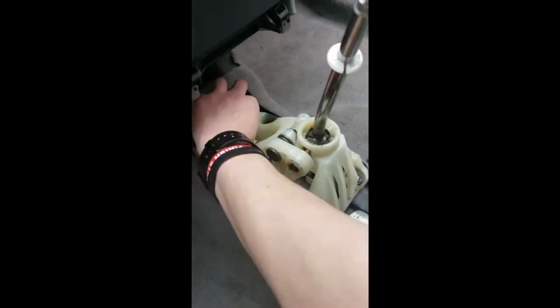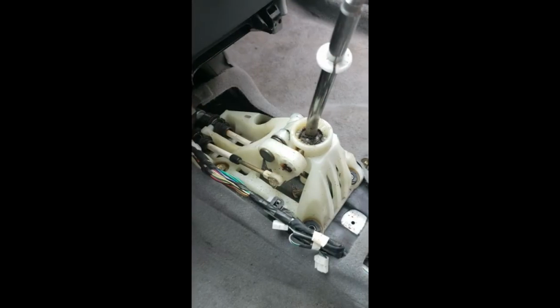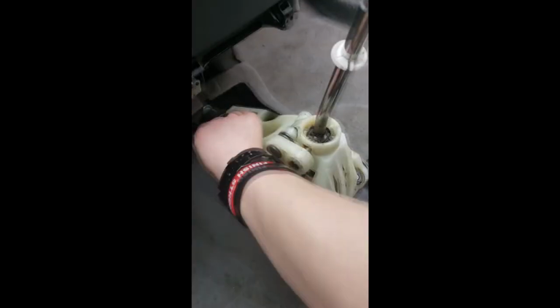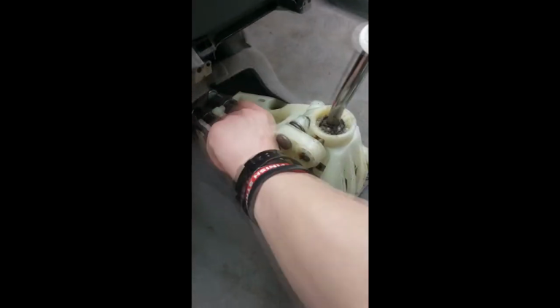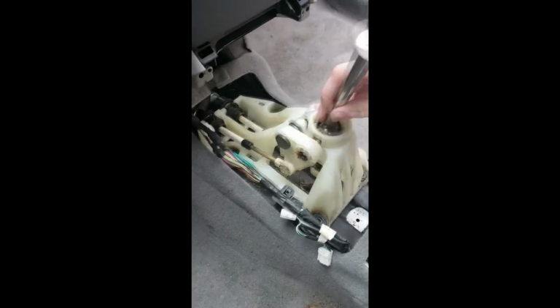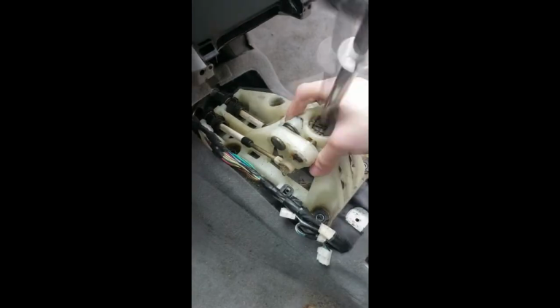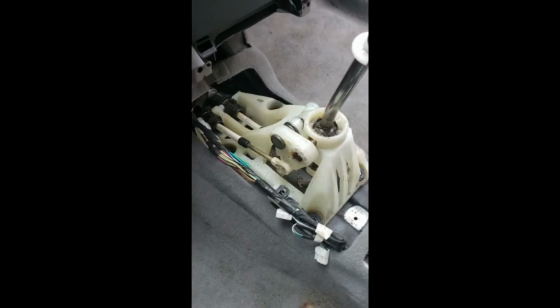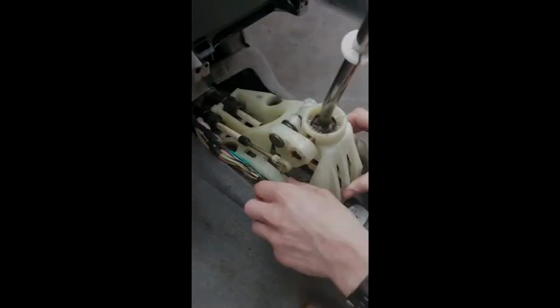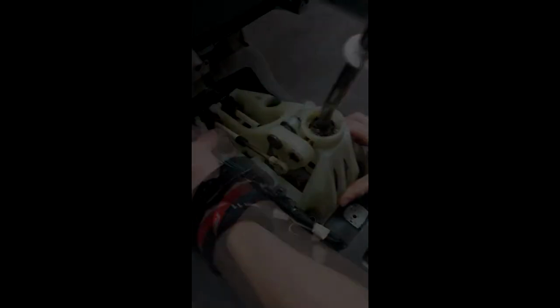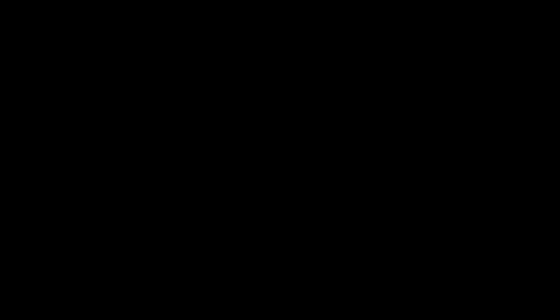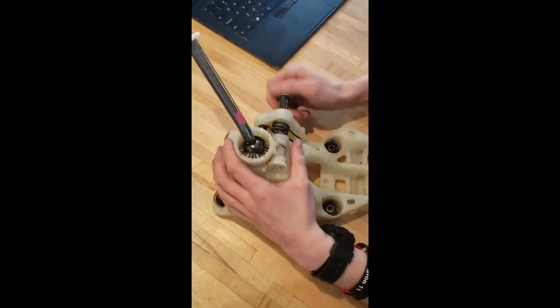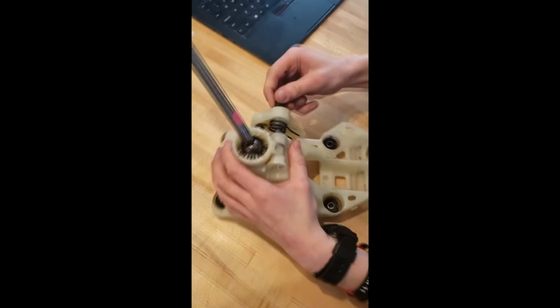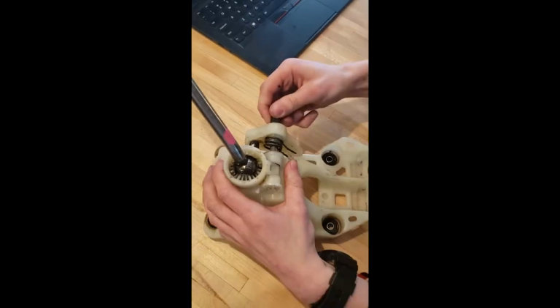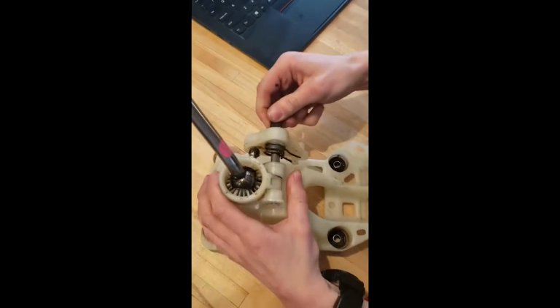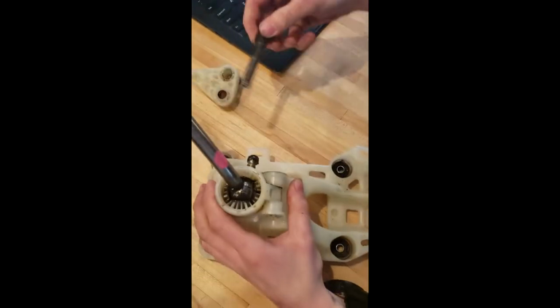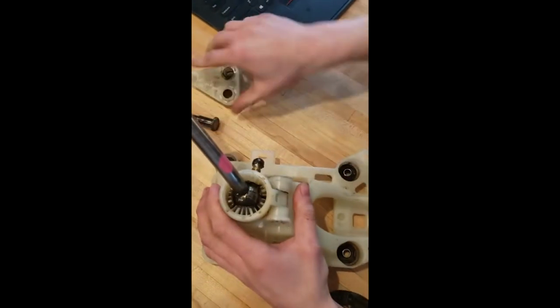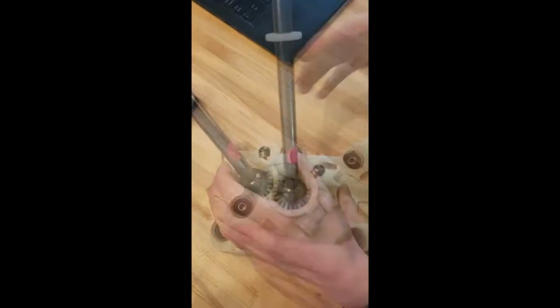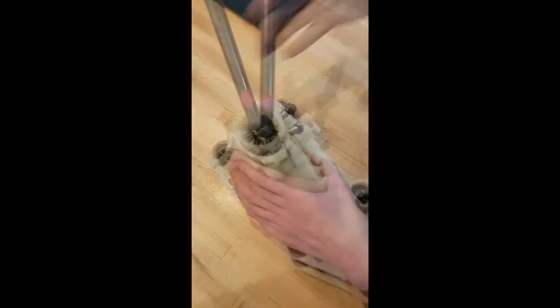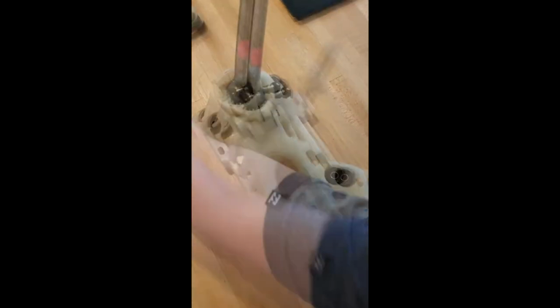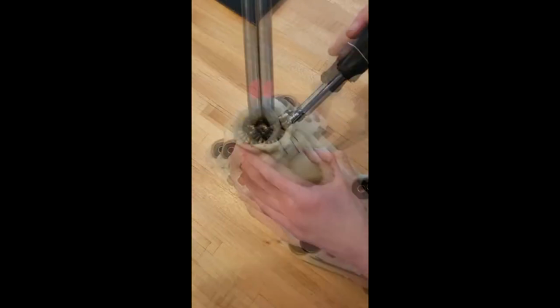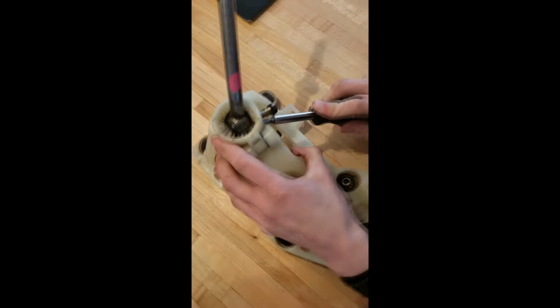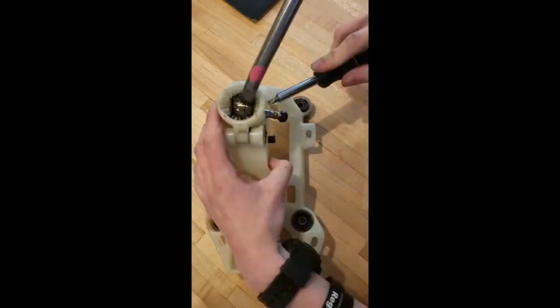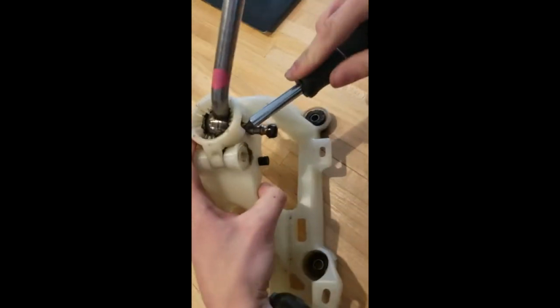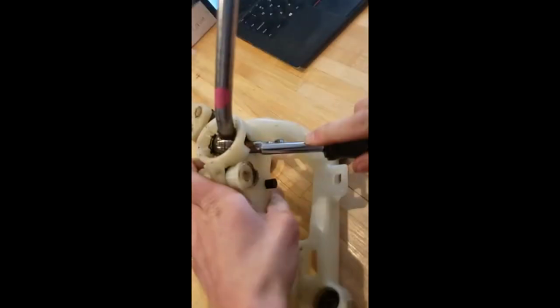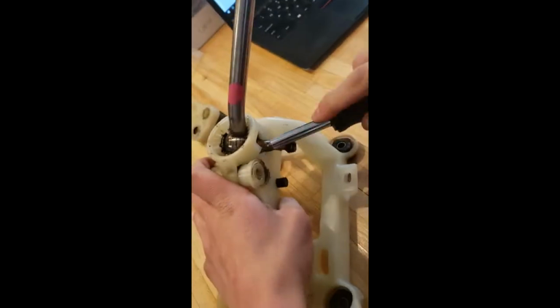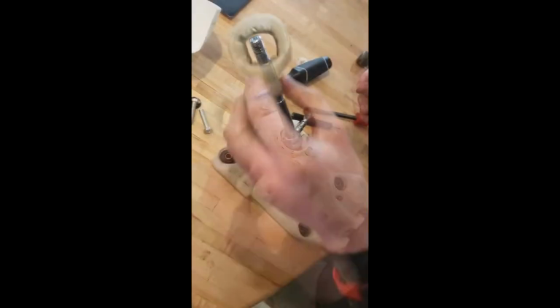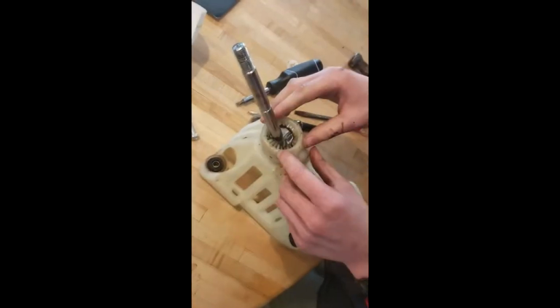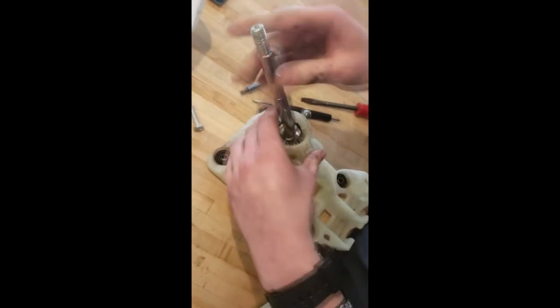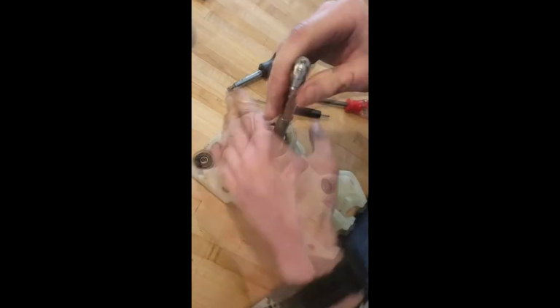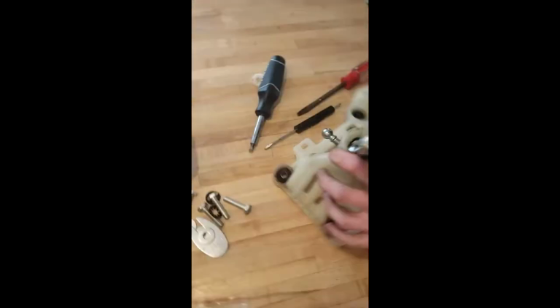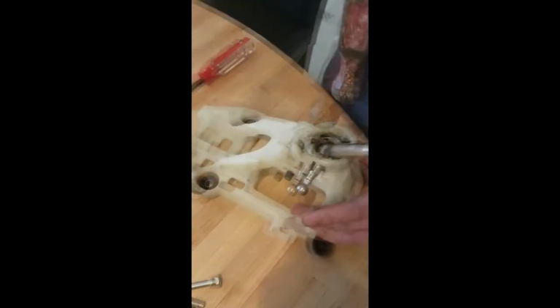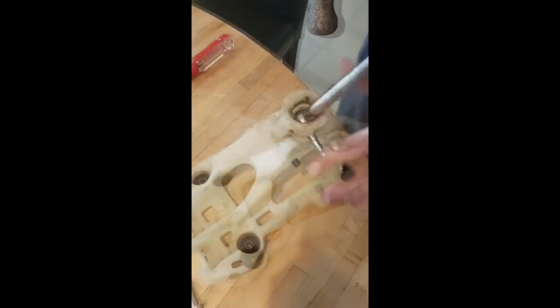Now we can take the shifter inside and install our short throw shifter. Remove your shifter linkage bolt first, then pry around the ball joint. Eventually it'll come off and you'll be able to take out your old shifter and install your new one.